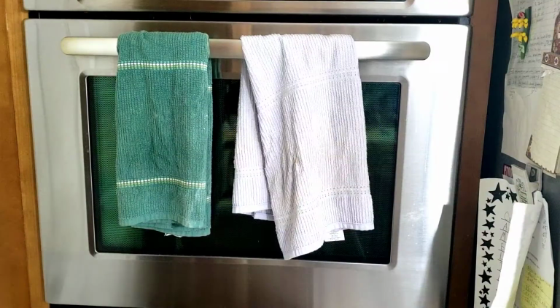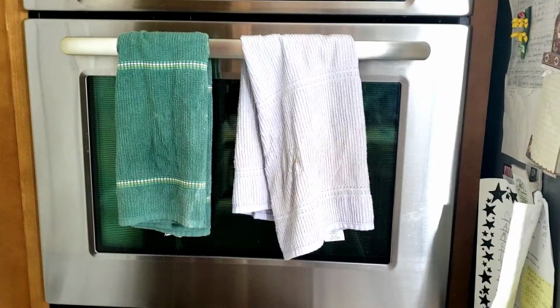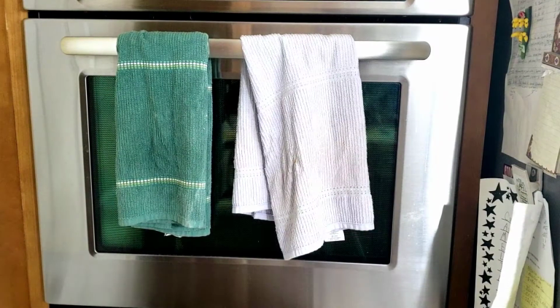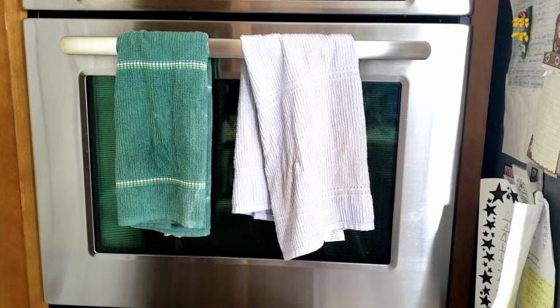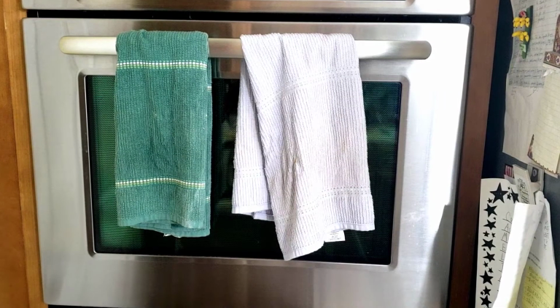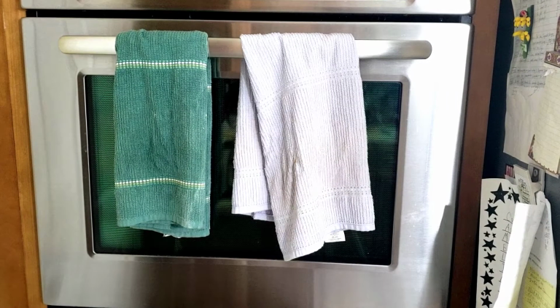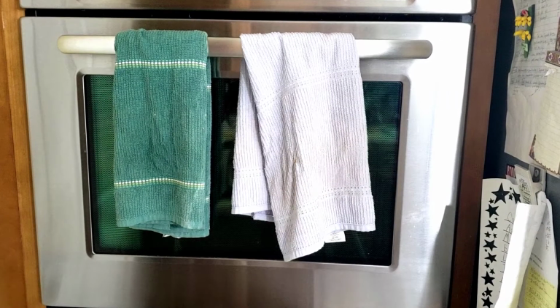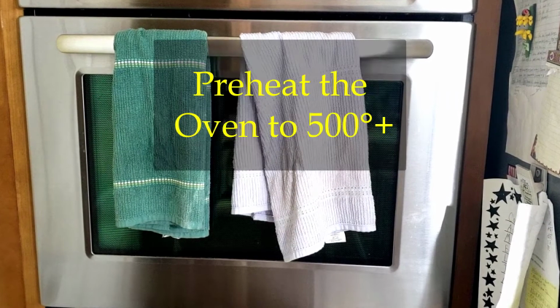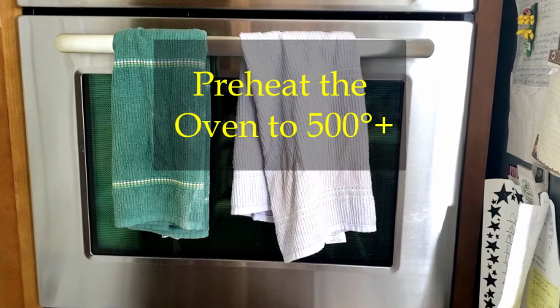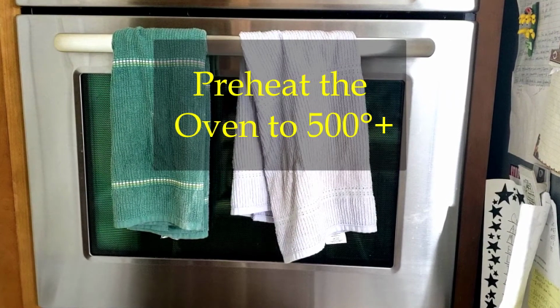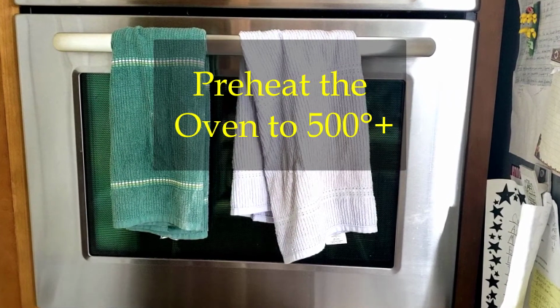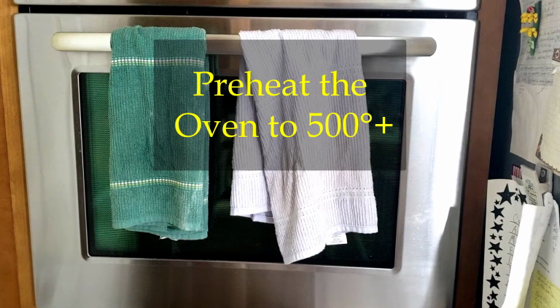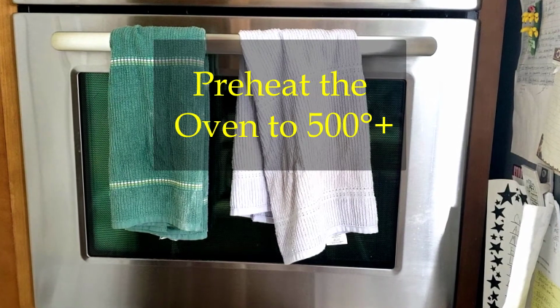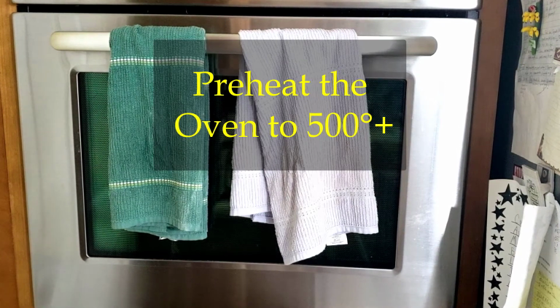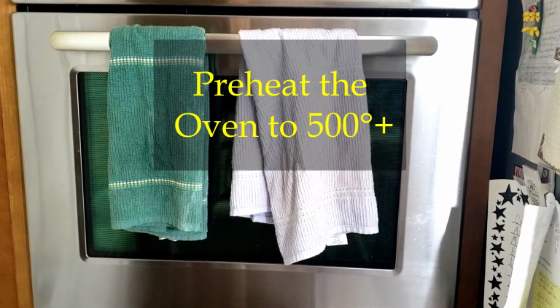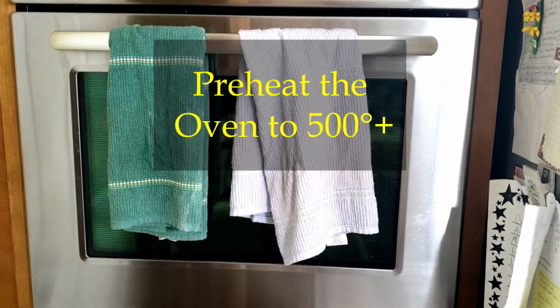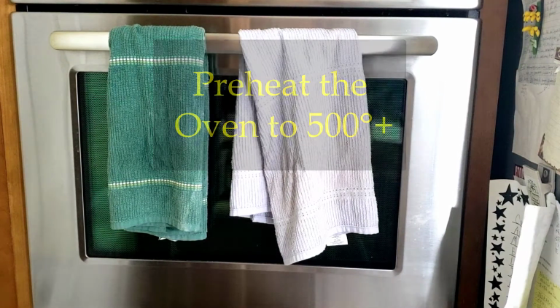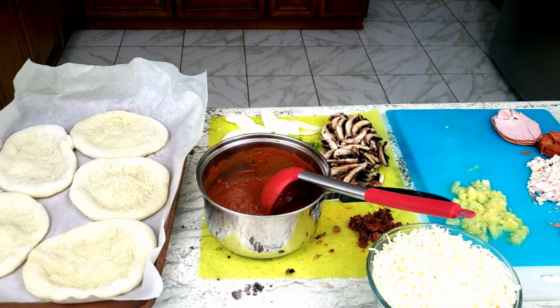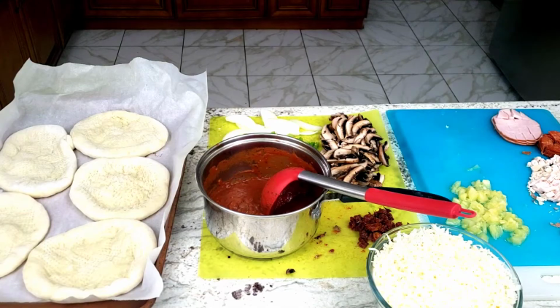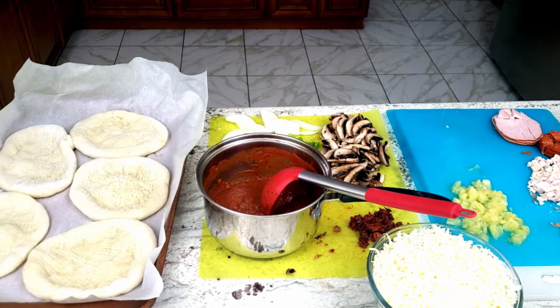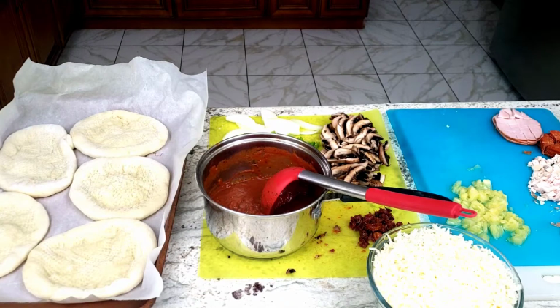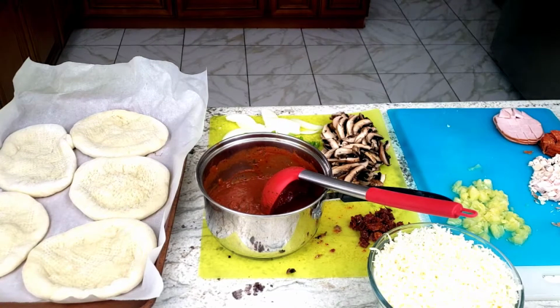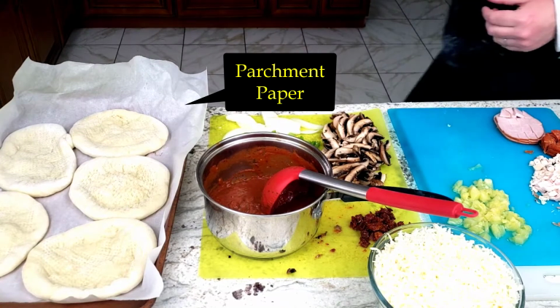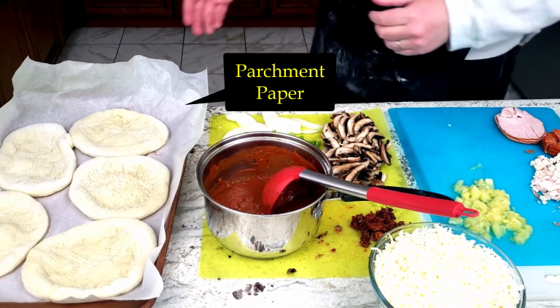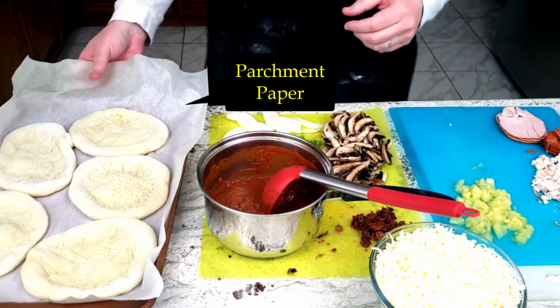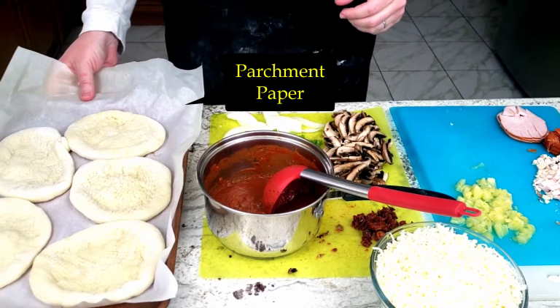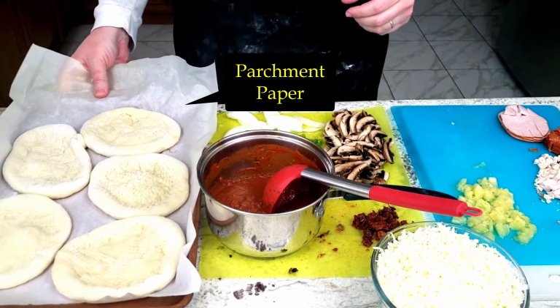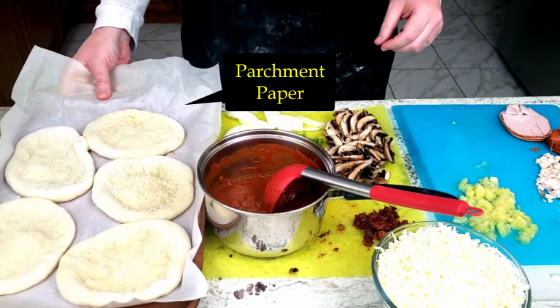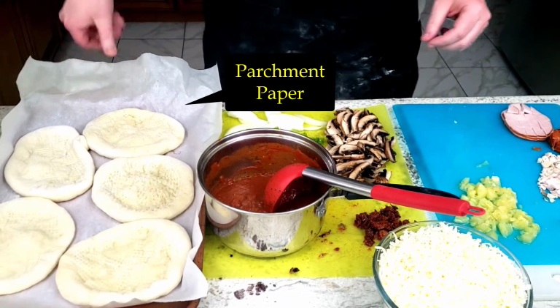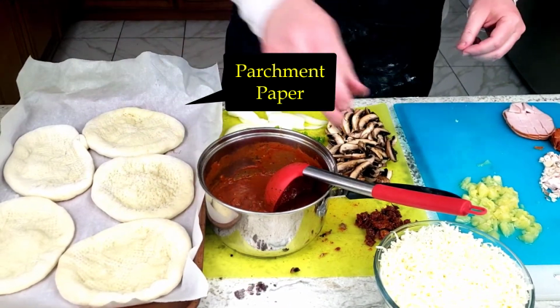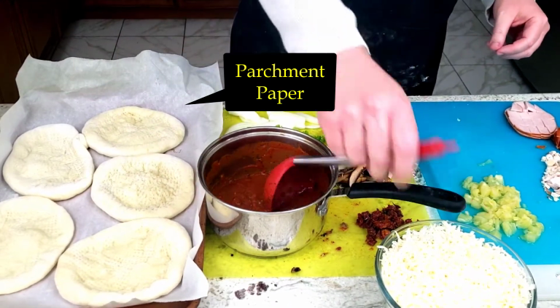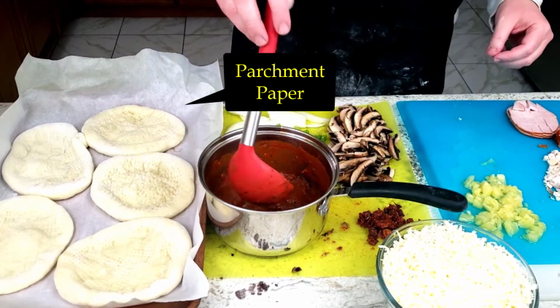Now that the pizza dough, sauce, cheese, and toppings are ready, preheat your oven to a really high temperature, like 500 degrees. At home, you will notice that I am using parchment paper under the pizza crust on the baking sheets — that's to help keep the pizza from sticking.